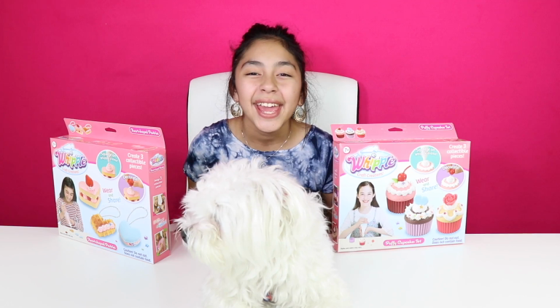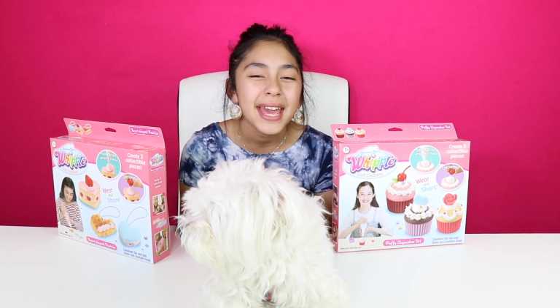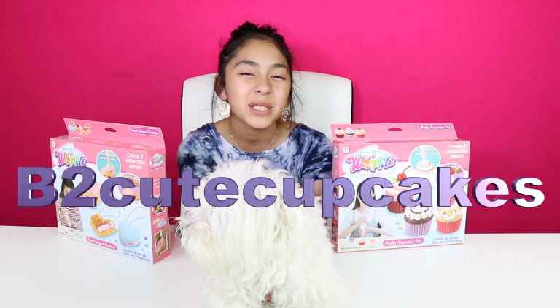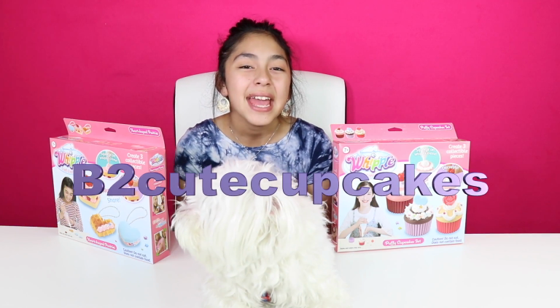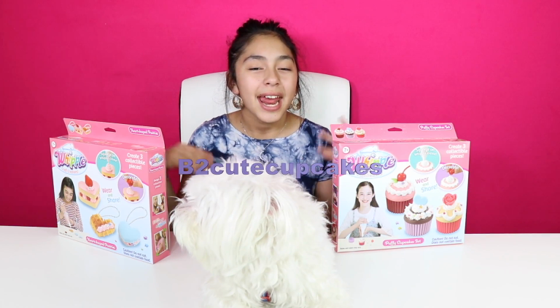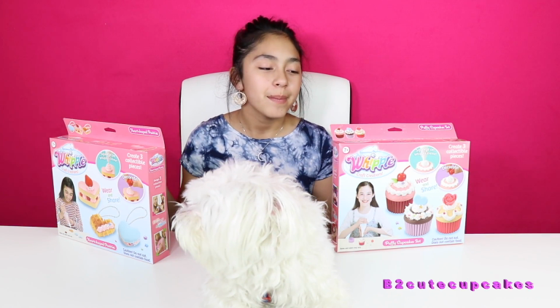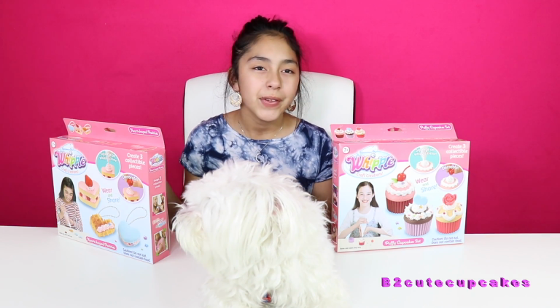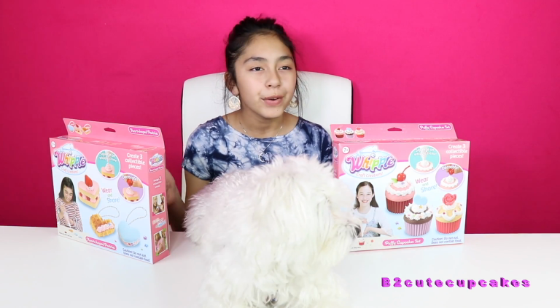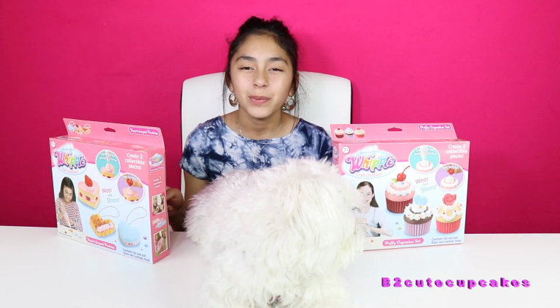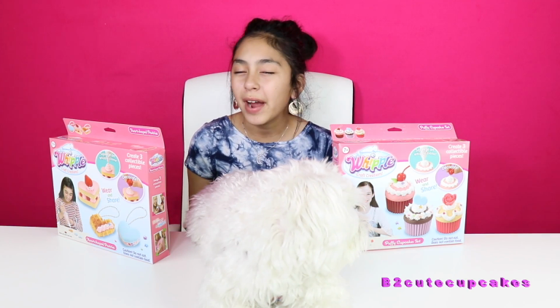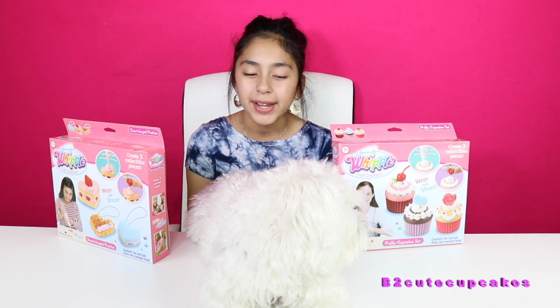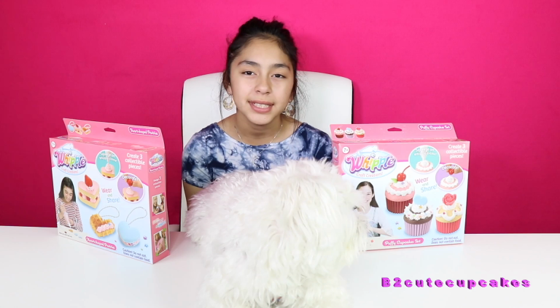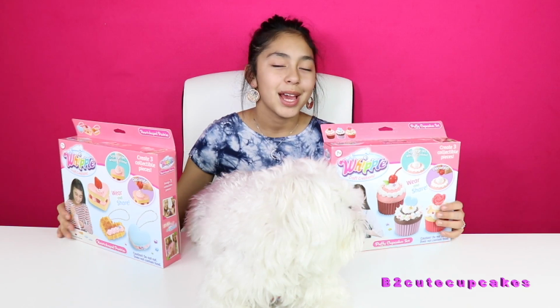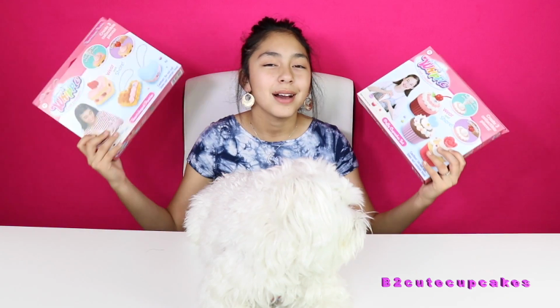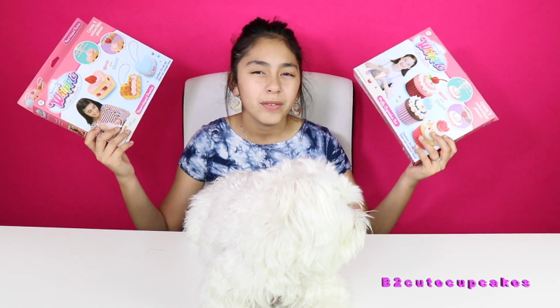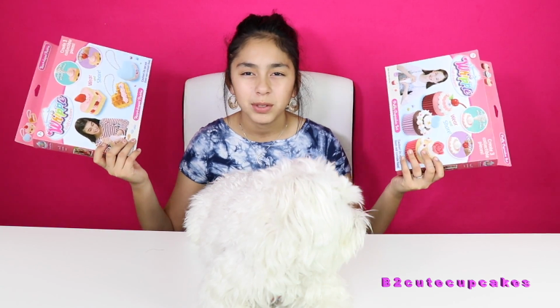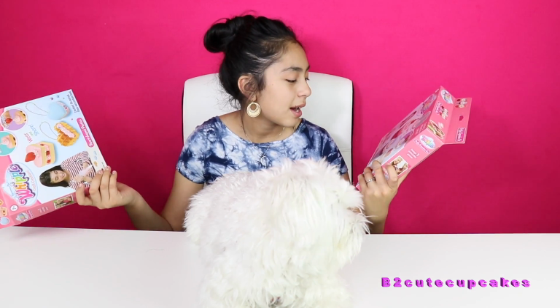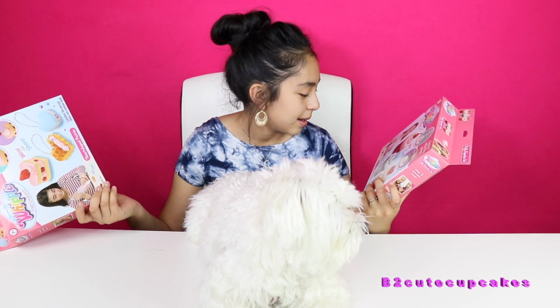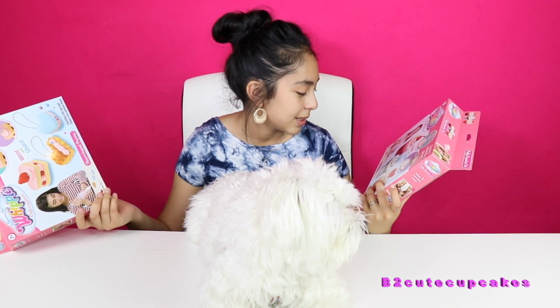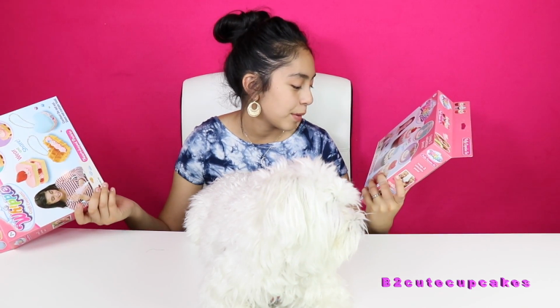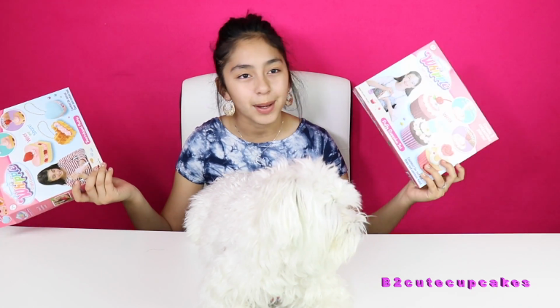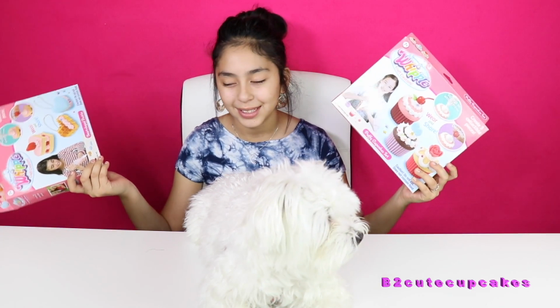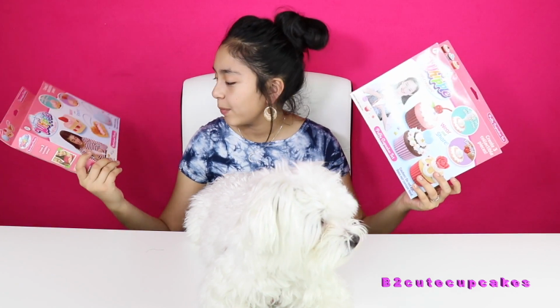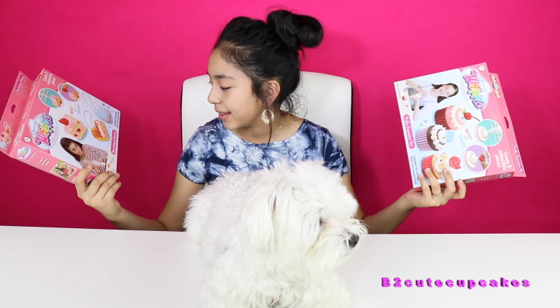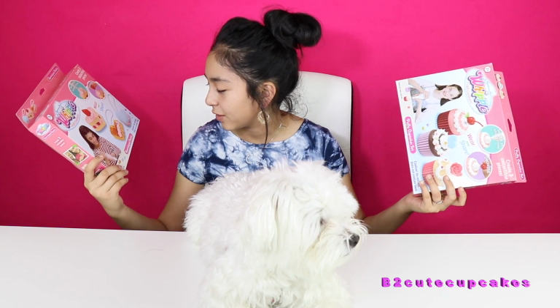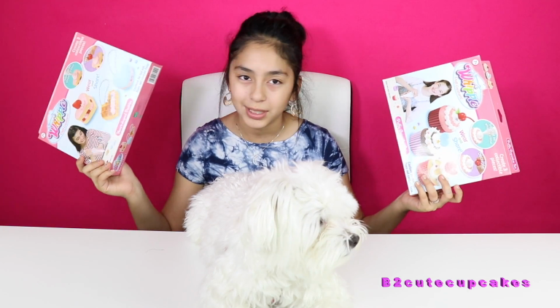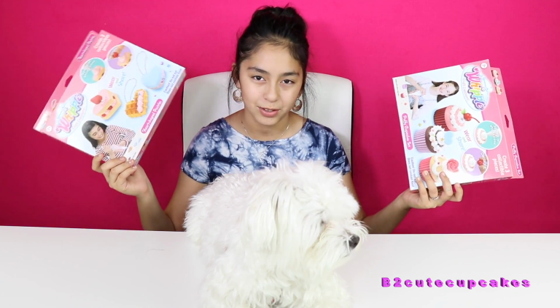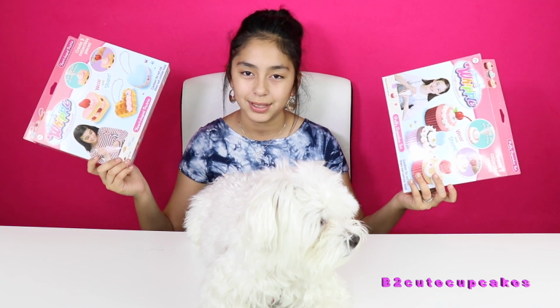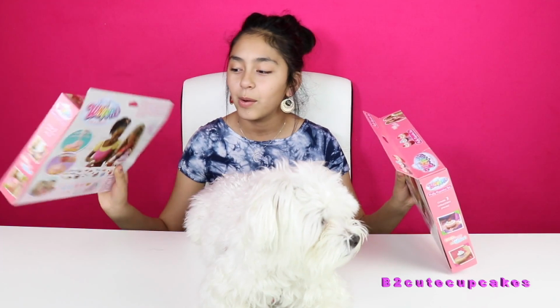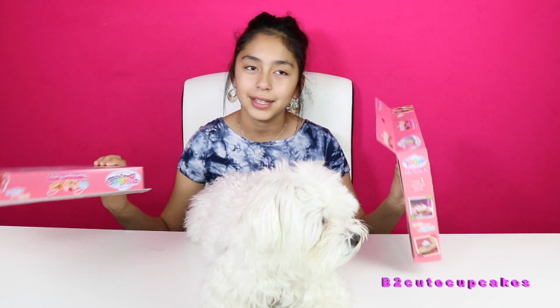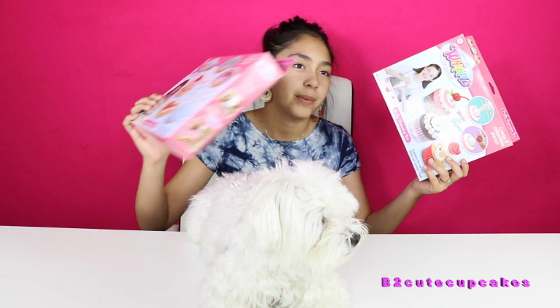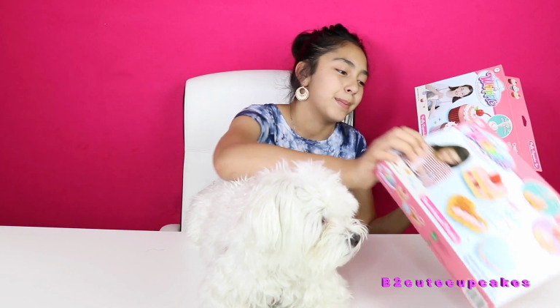Hey Cupcakes, it's B. Today I'm going to be reviewing more of these Whoopi Craft Creations. I got more of them. We got this Puffy Cupcake Set and we got this heart-shaped pastry set. I guess I'll start with the cupcakes.